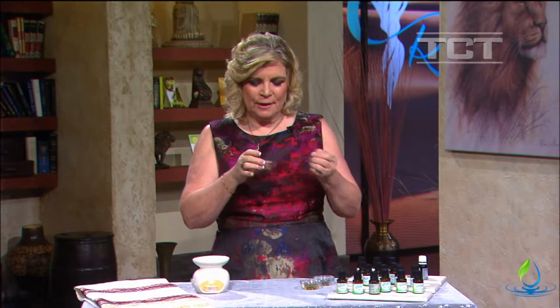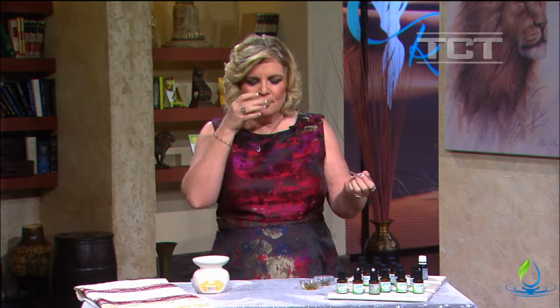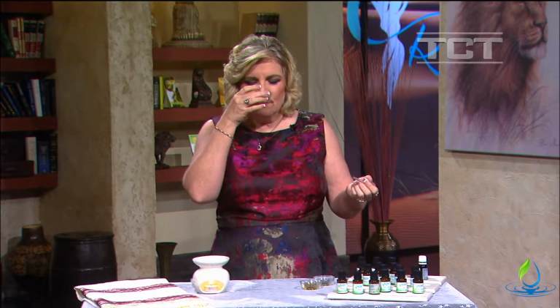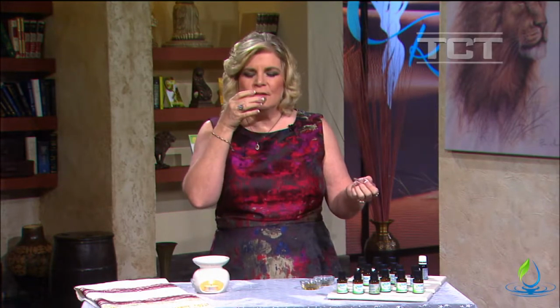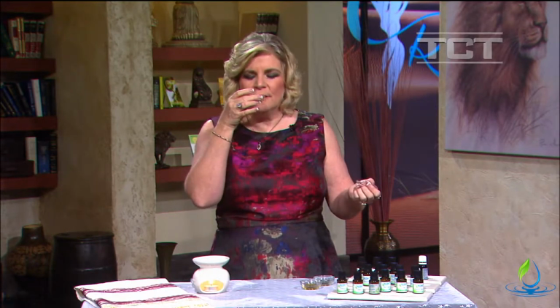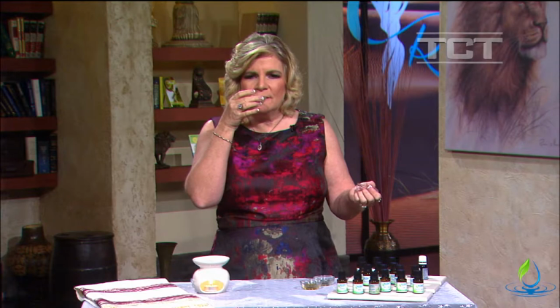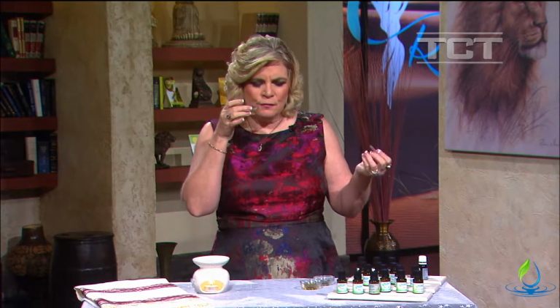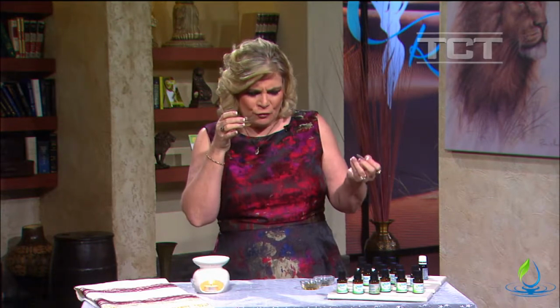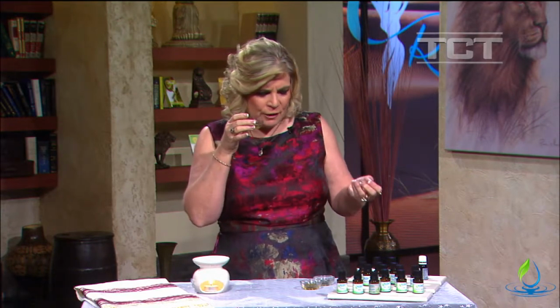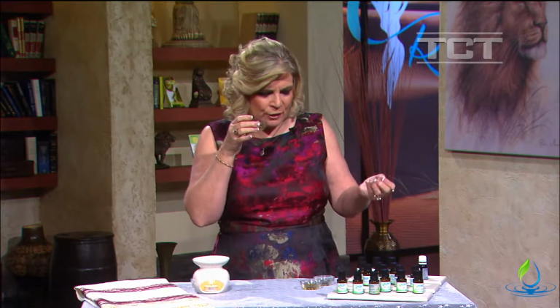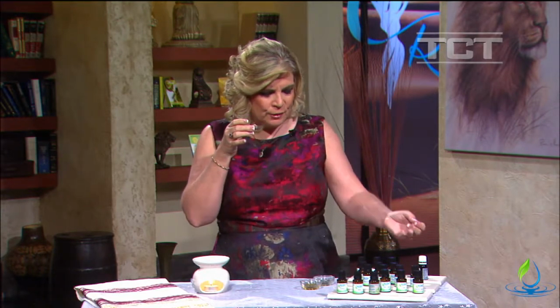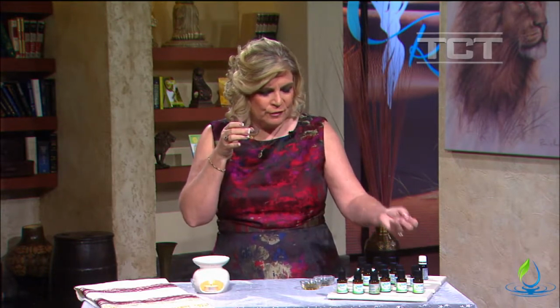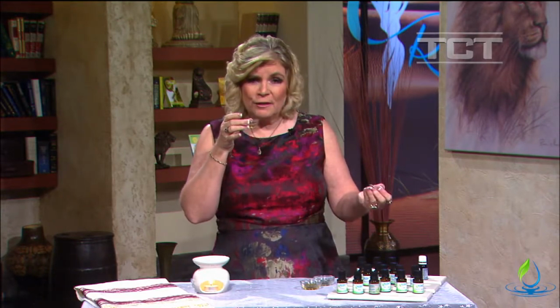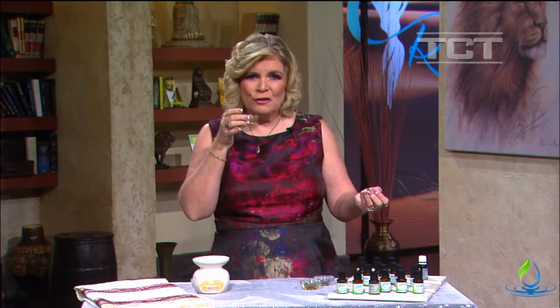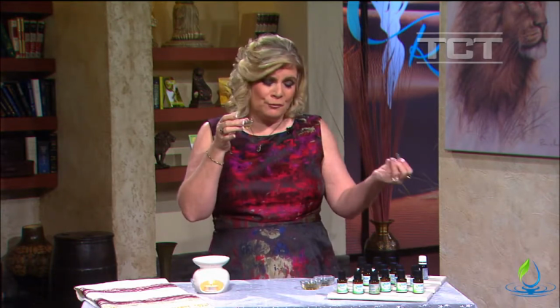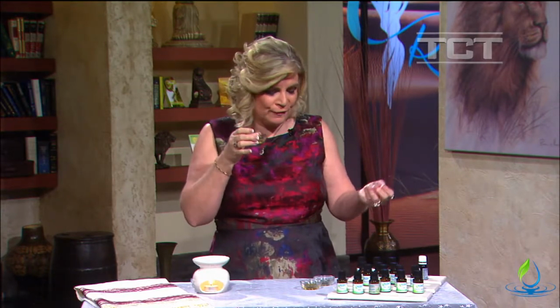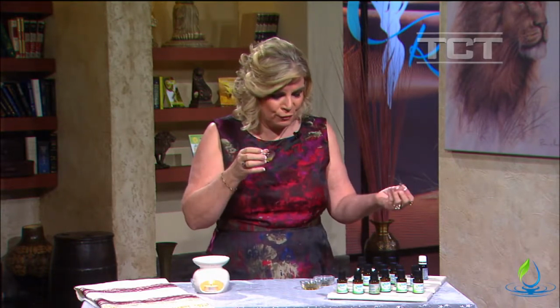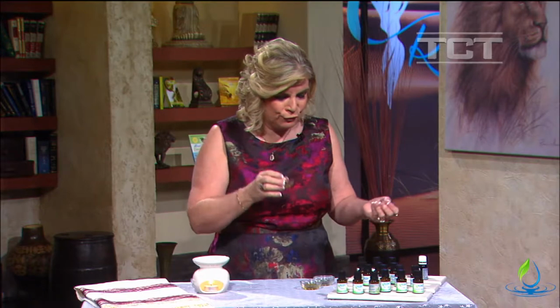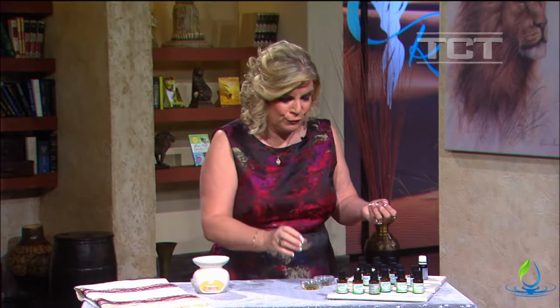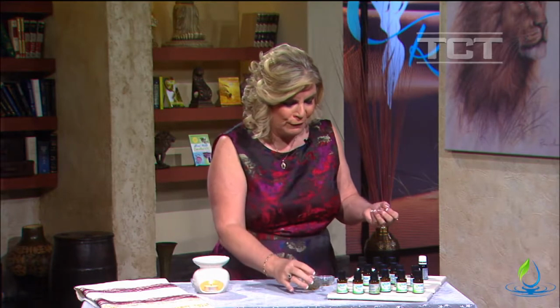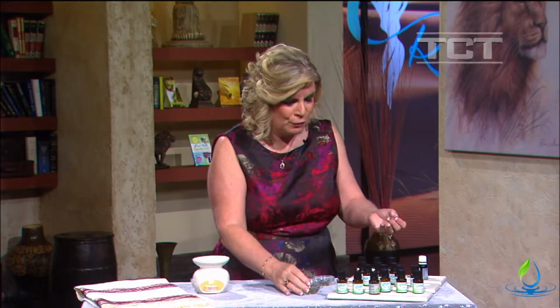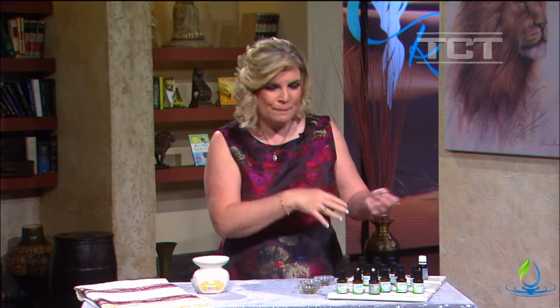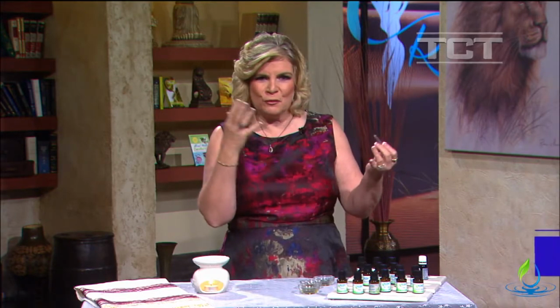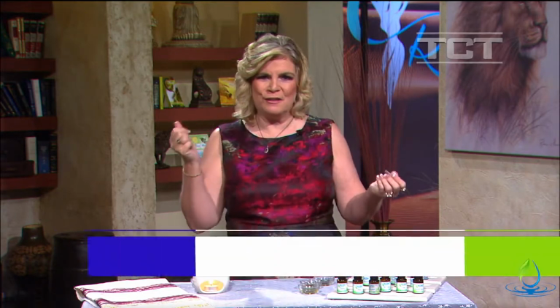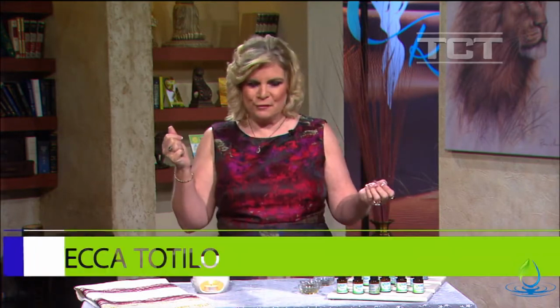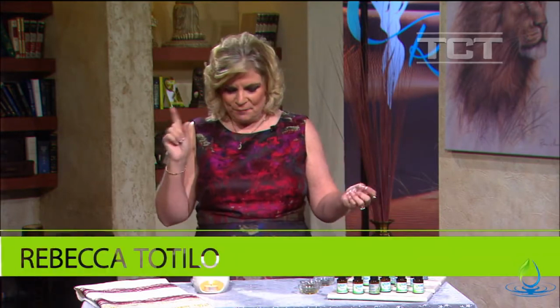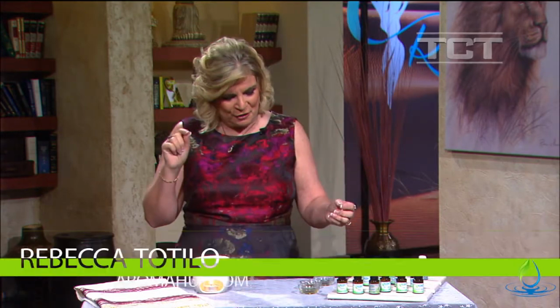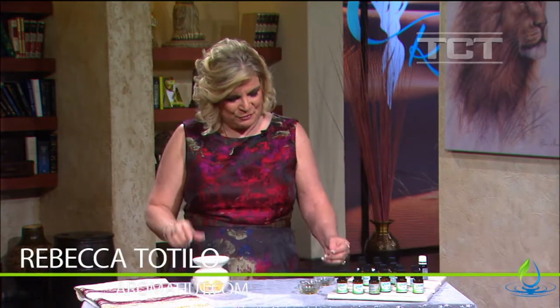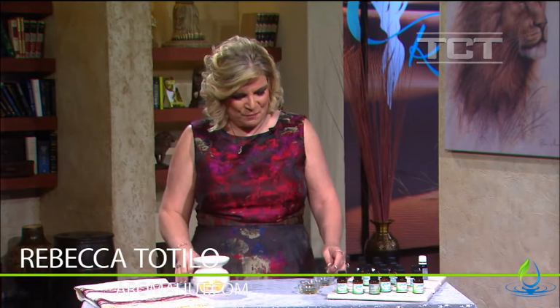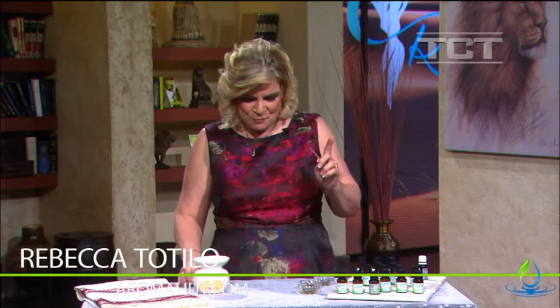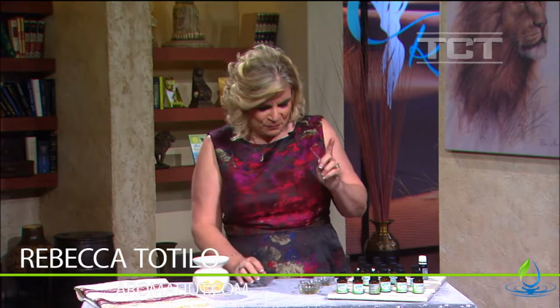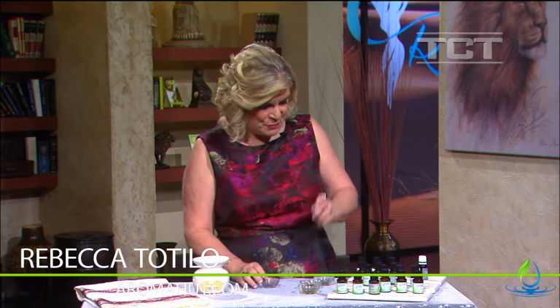It is really nice. It's very earthy and grounding because of the spikenard. You might want to add some other citrus oils to brighten it up if you like. So maybe just one more.